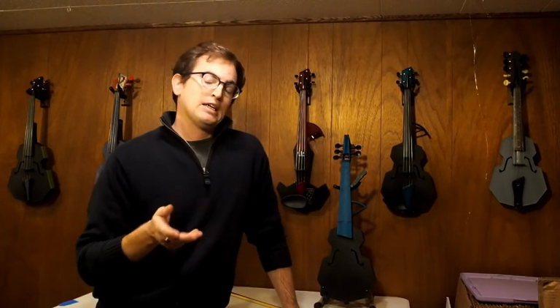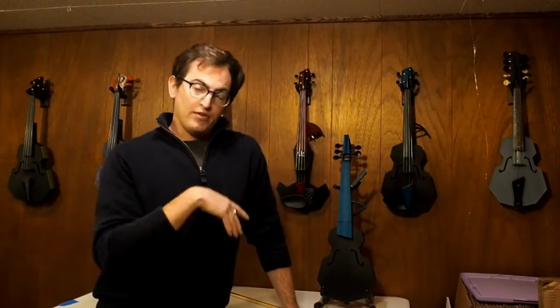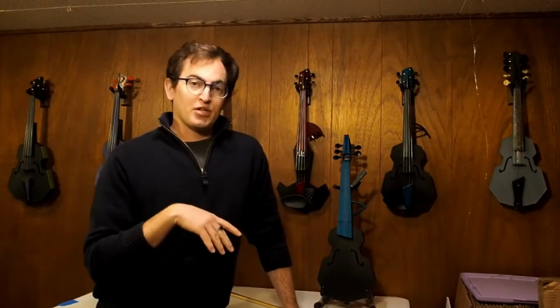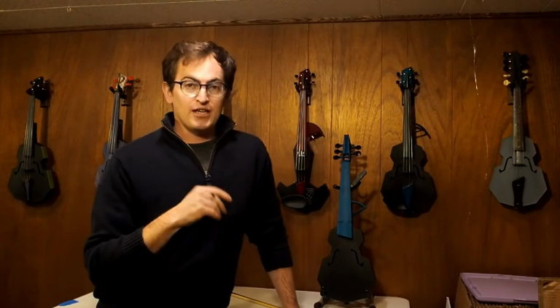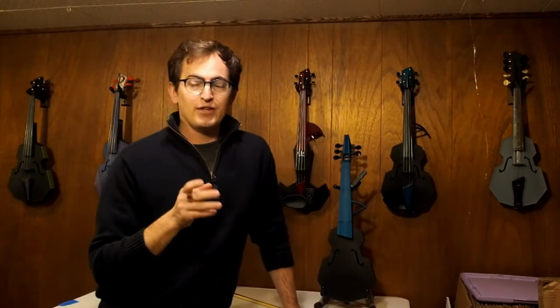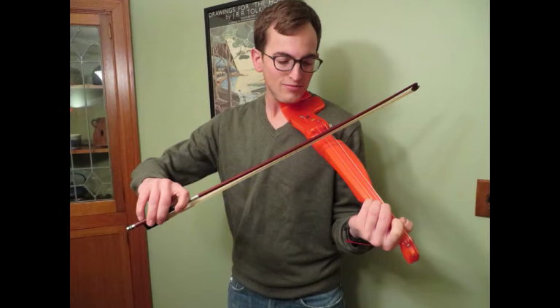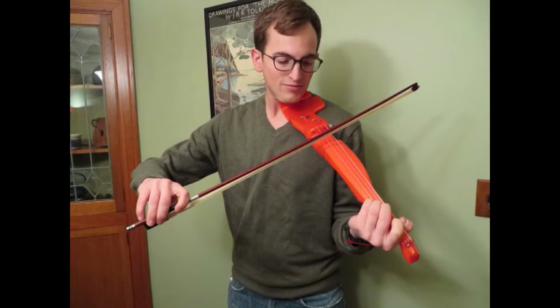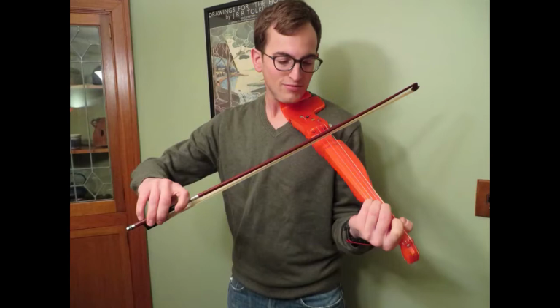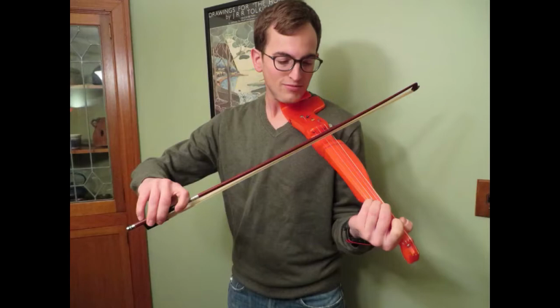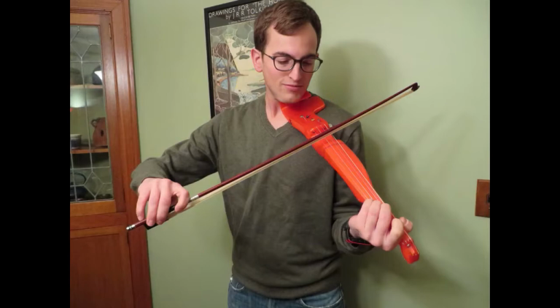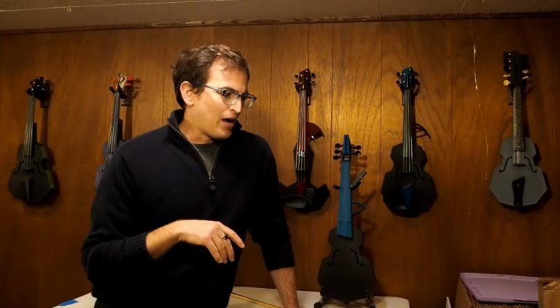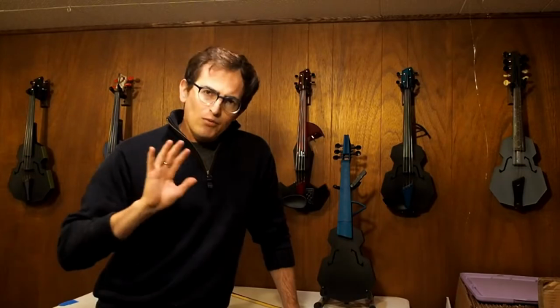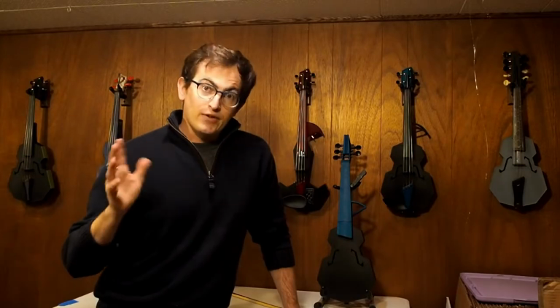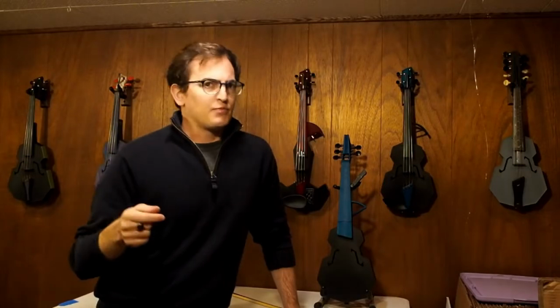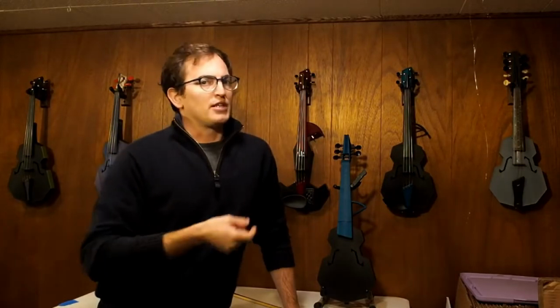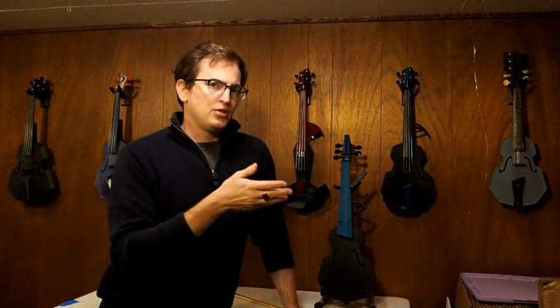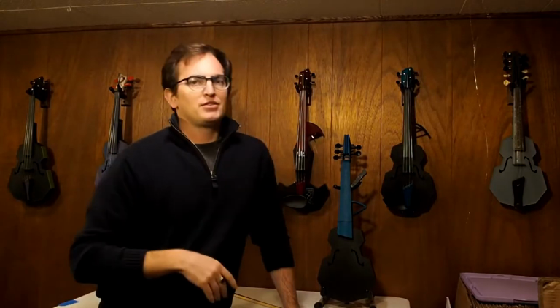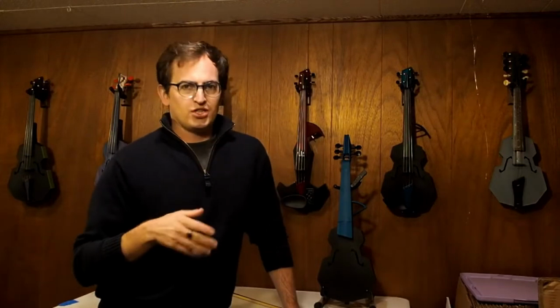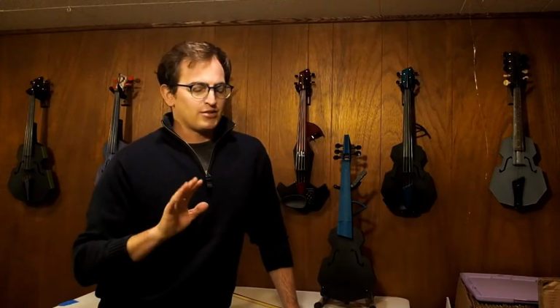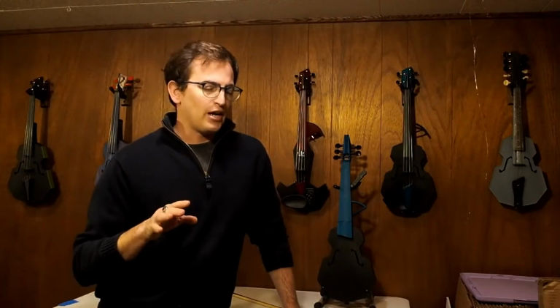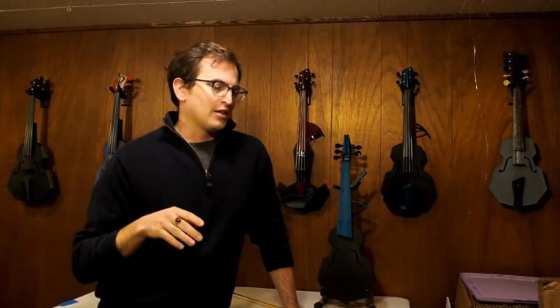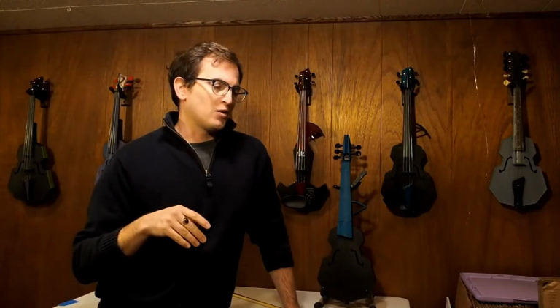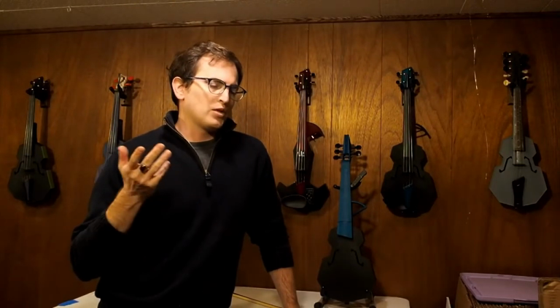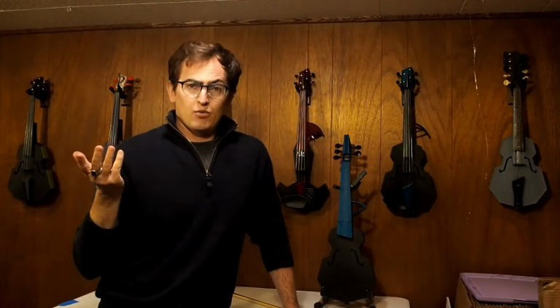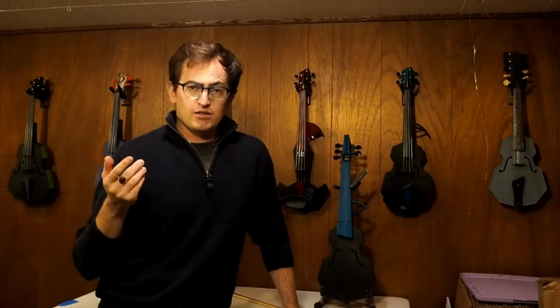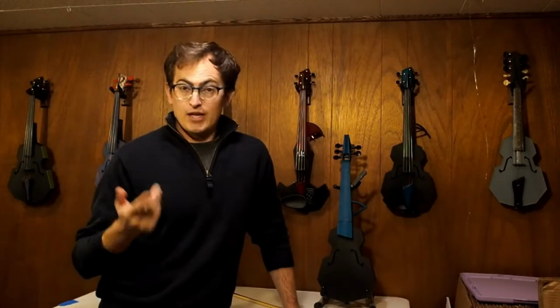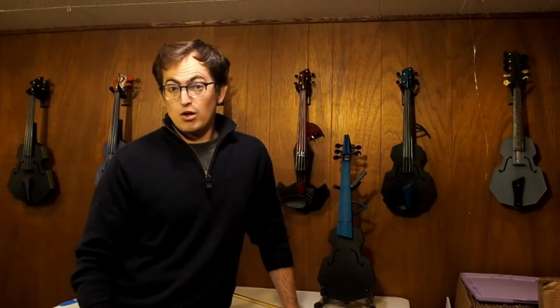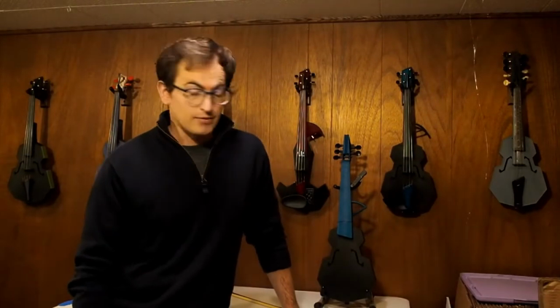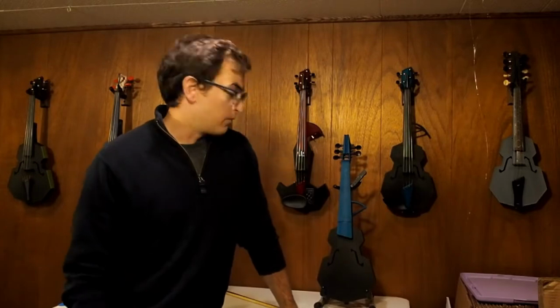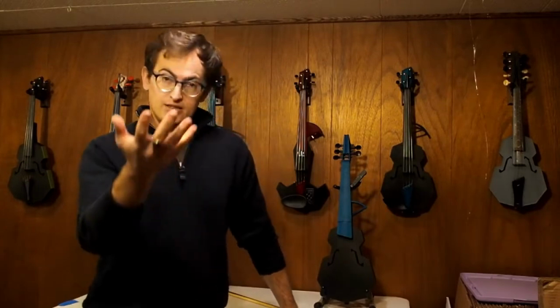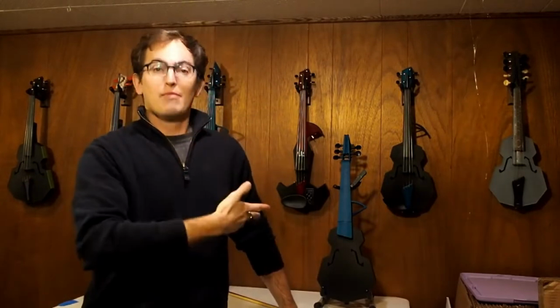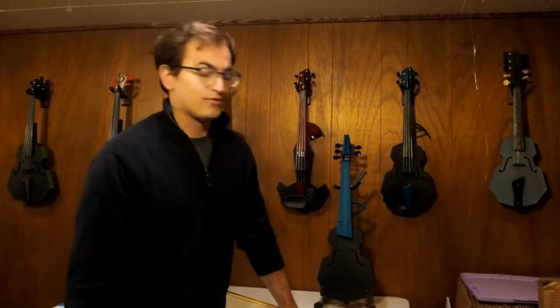Also, in my previous experience making the FF fiddle, which is an electric violin, everybody wanted different things — folks wanted different tuners, different chin rest, whatever. So what's a better way to solve that than to go modular? Hence the modular fiddle.